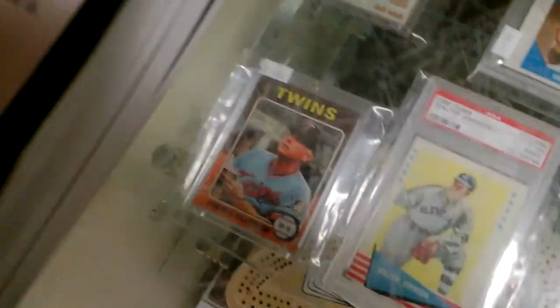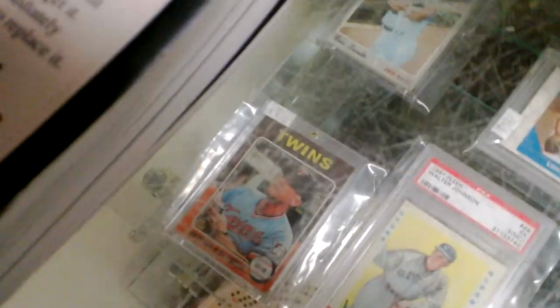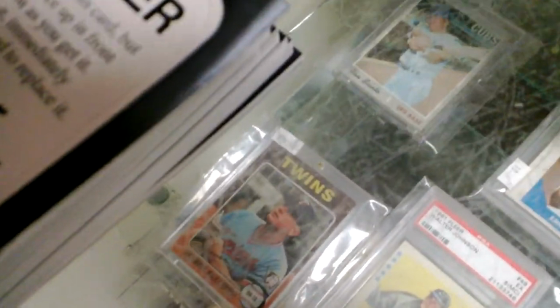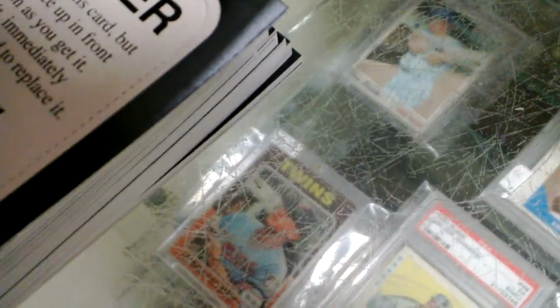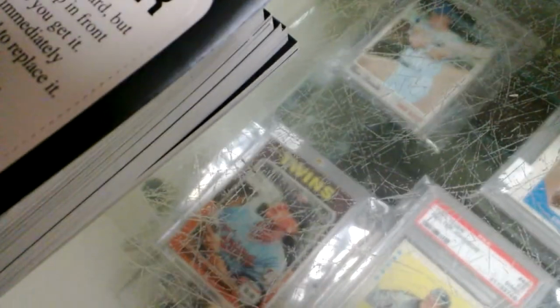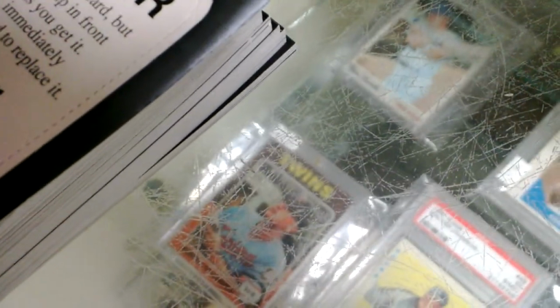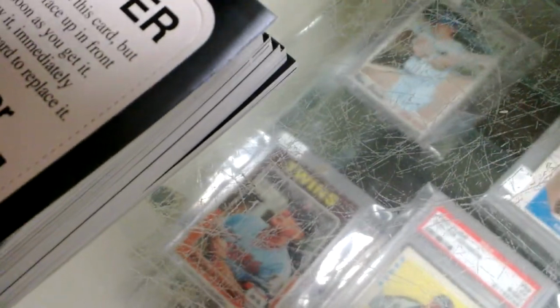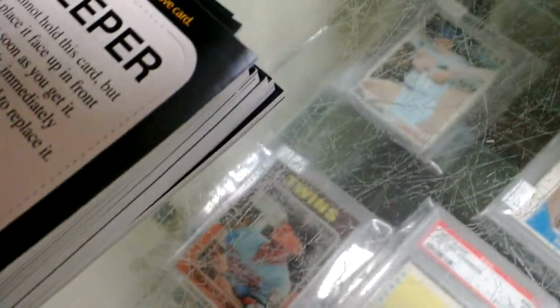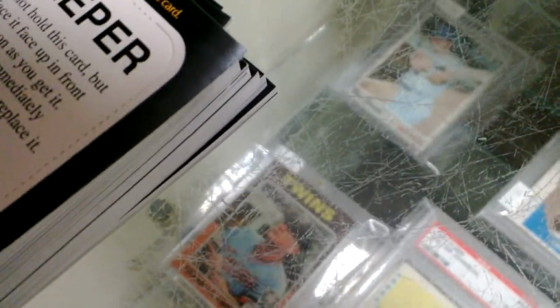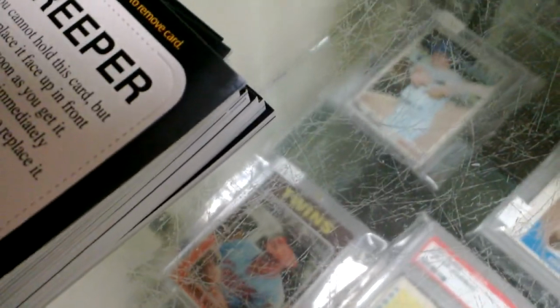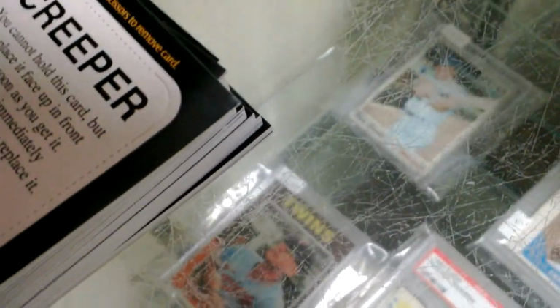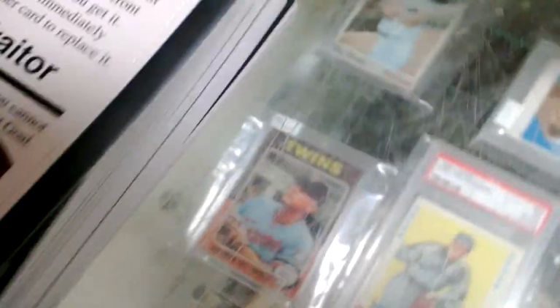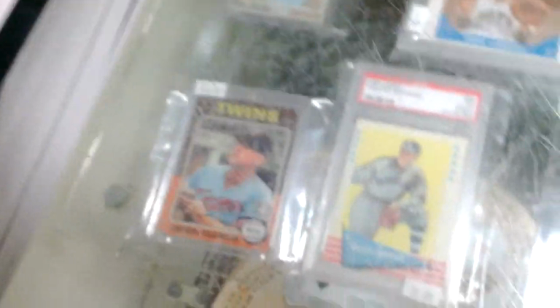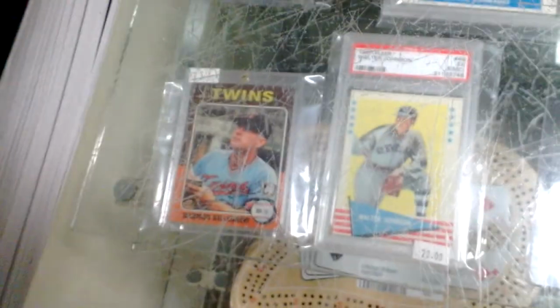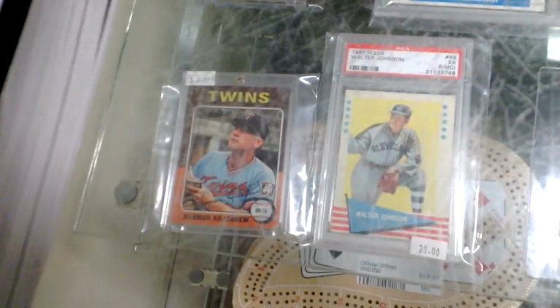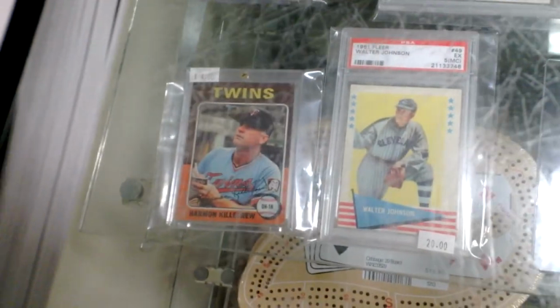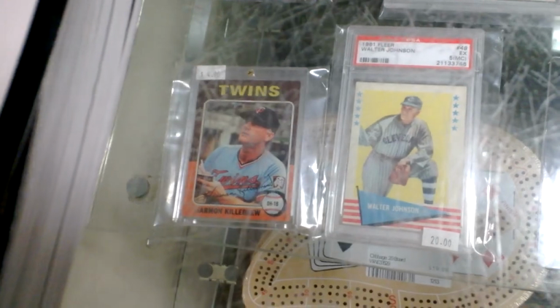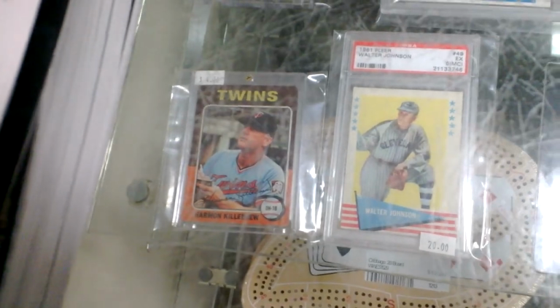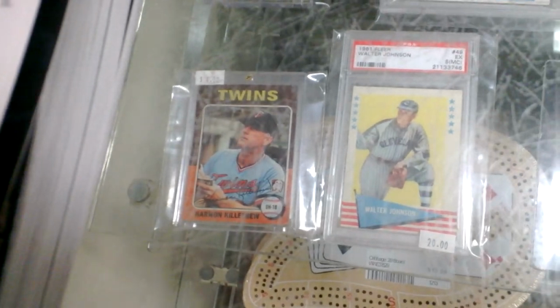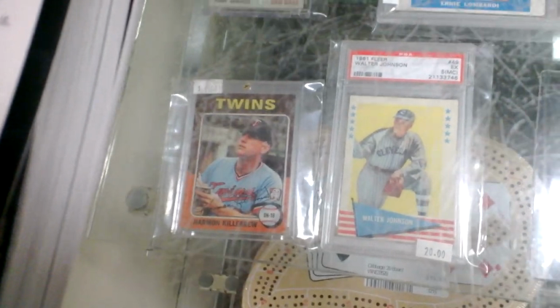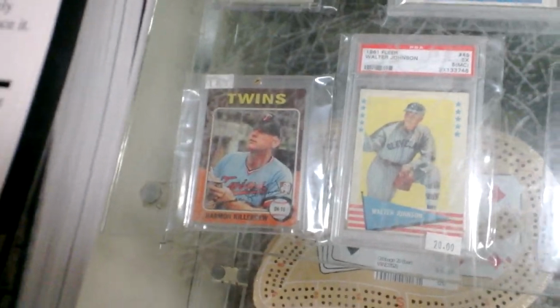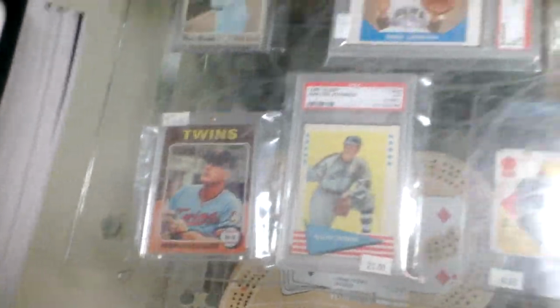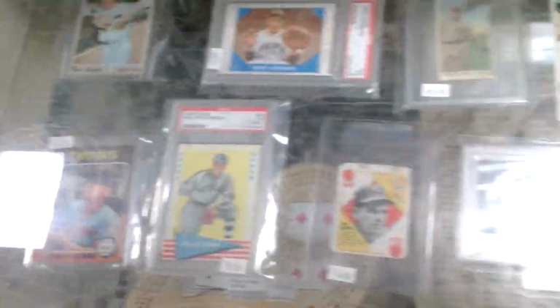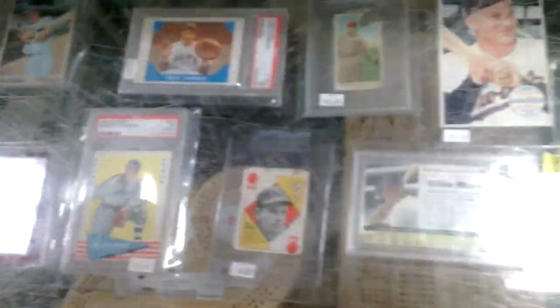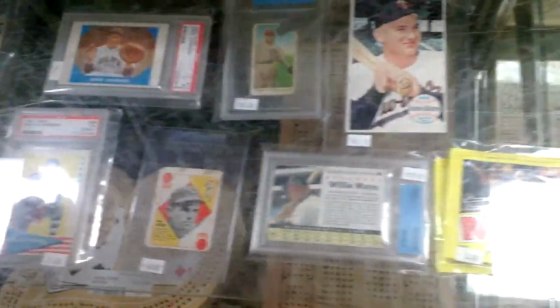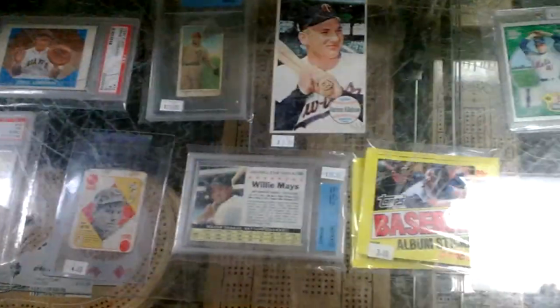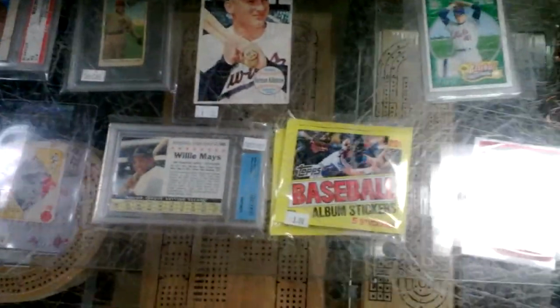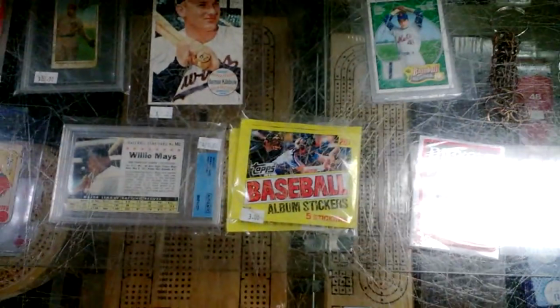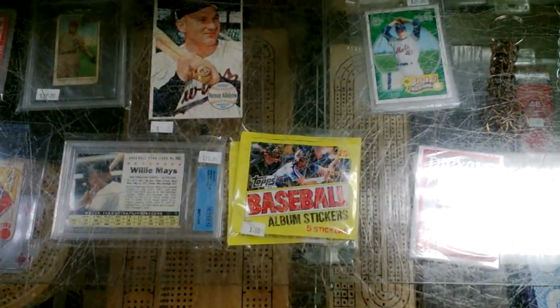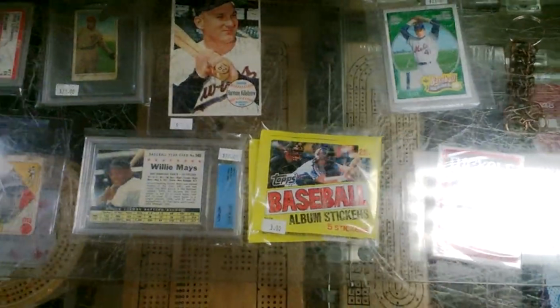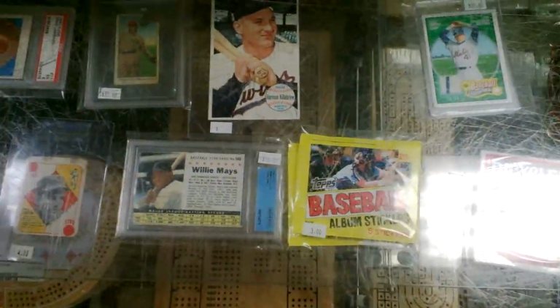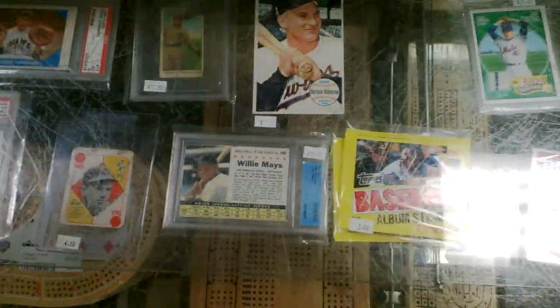Over there I have two cards from the '70s — the Ron Santo '70 Topps for $4 and the '75 Harmon Killebrew for $4. We'll see how it goes with these. Thanks for watching.